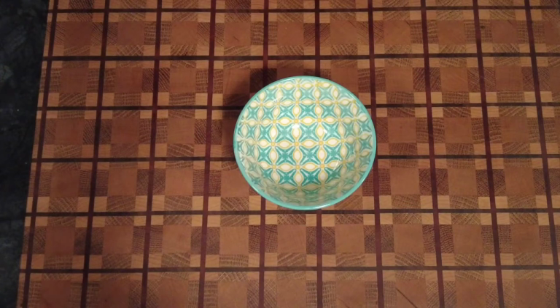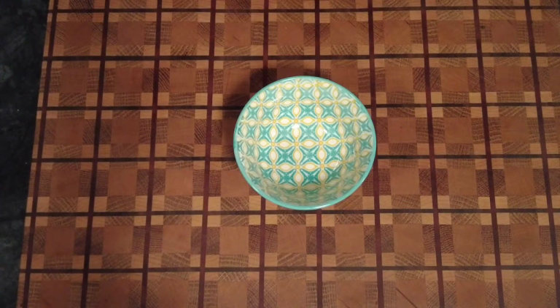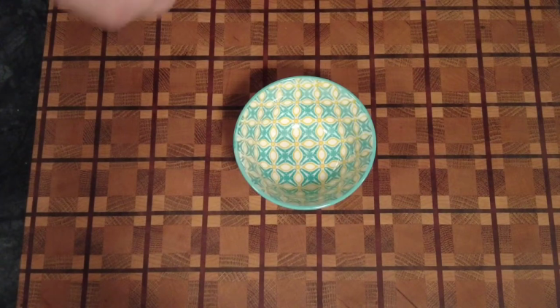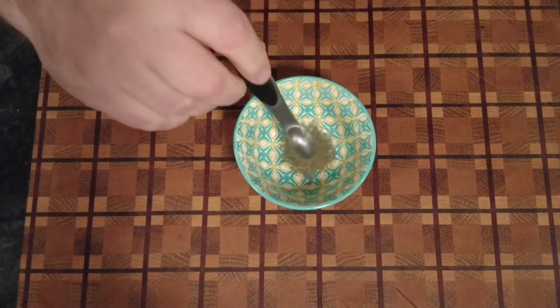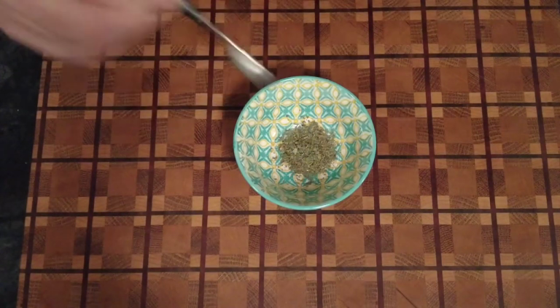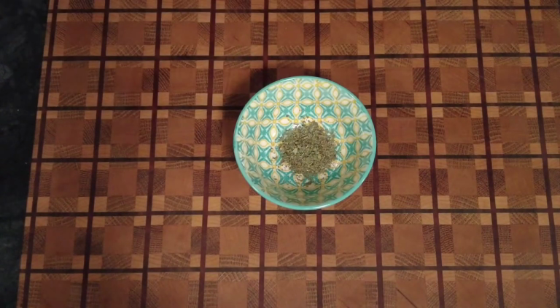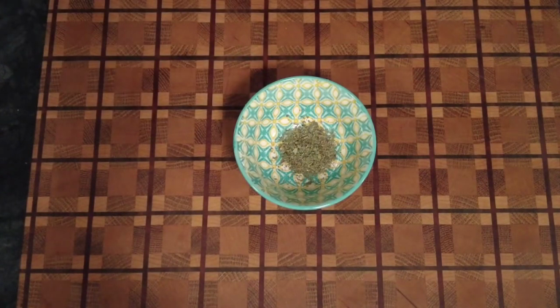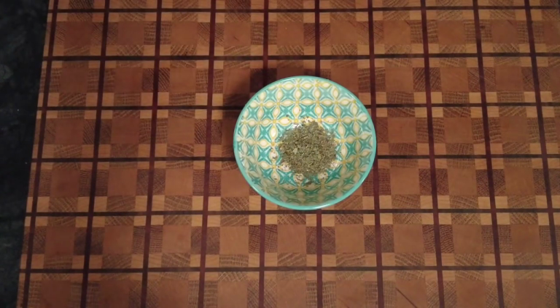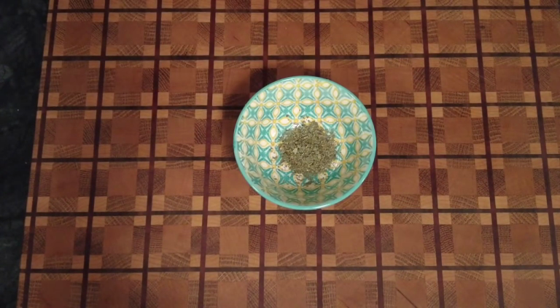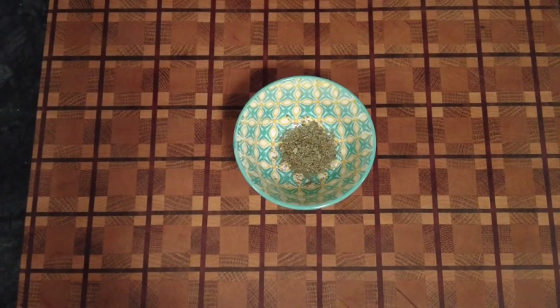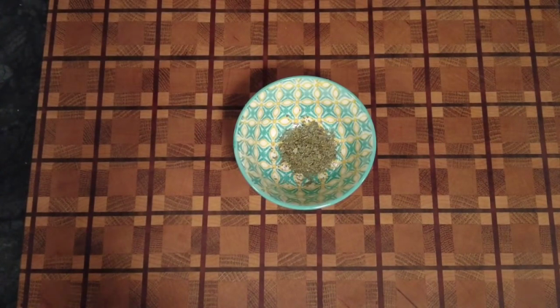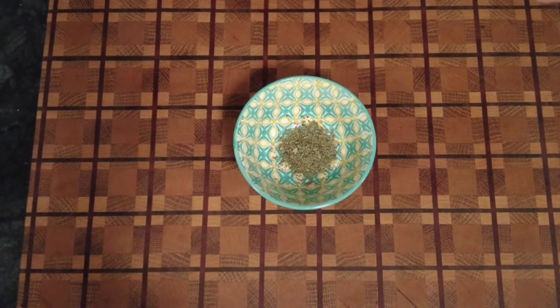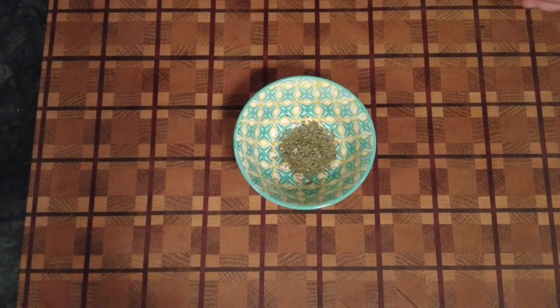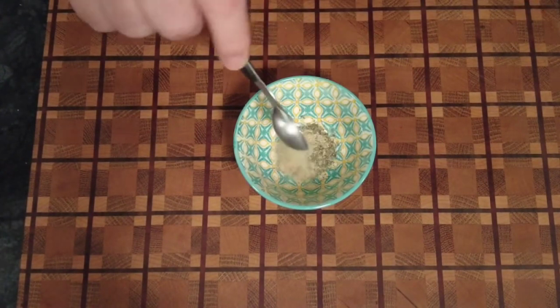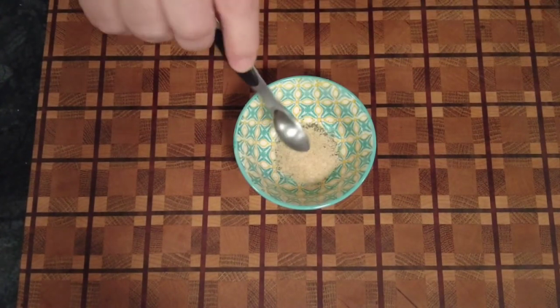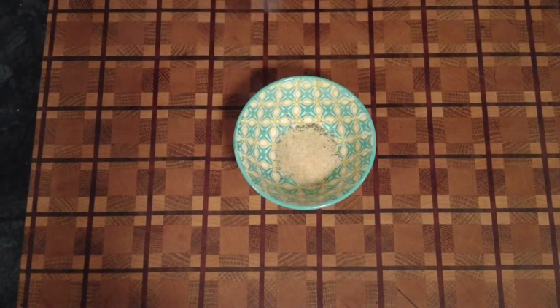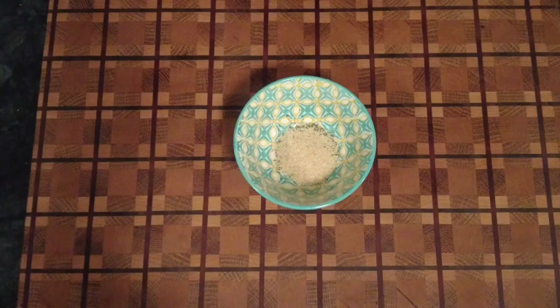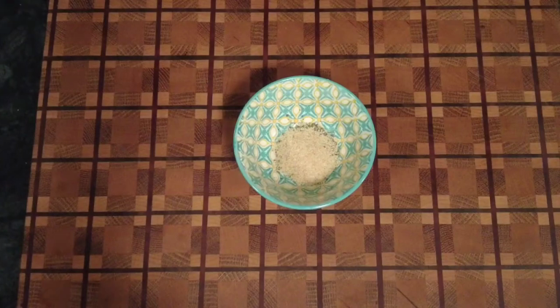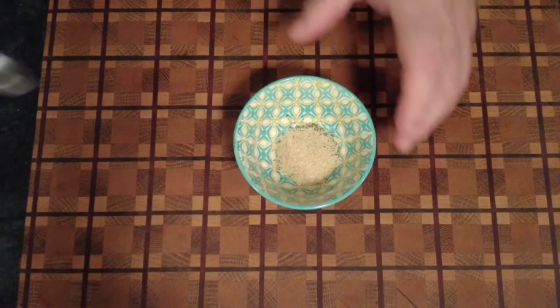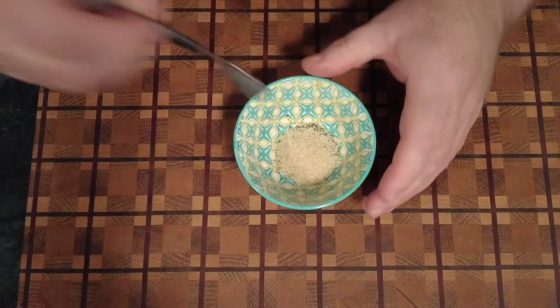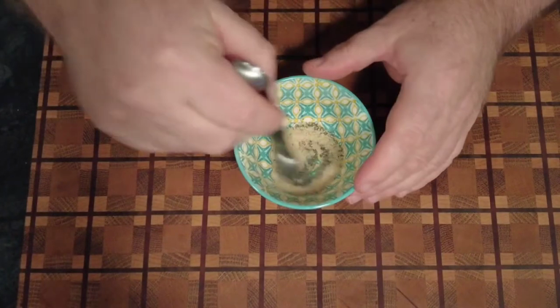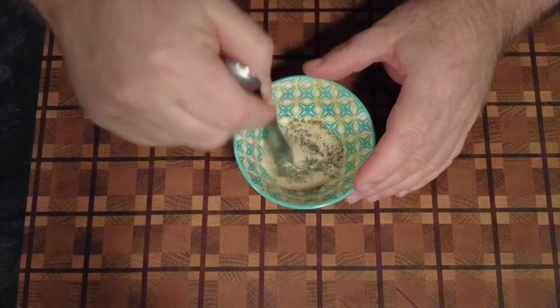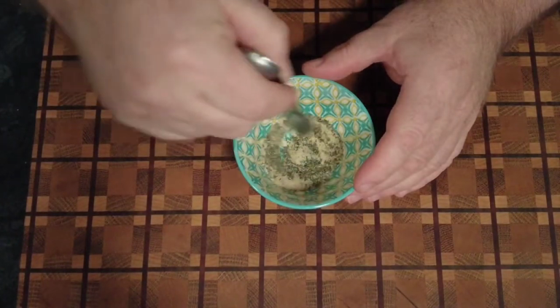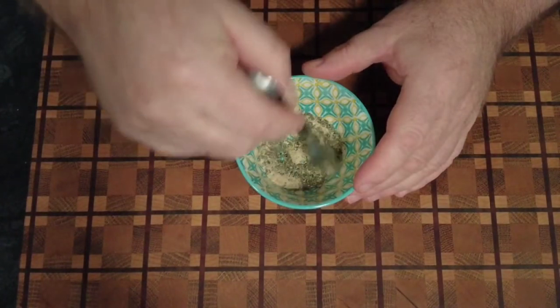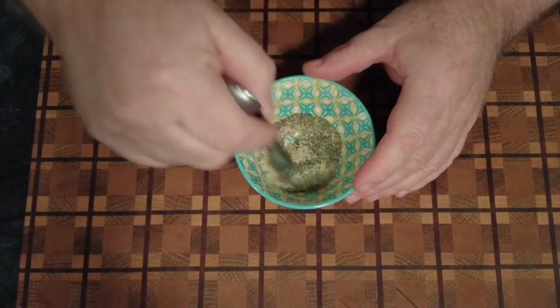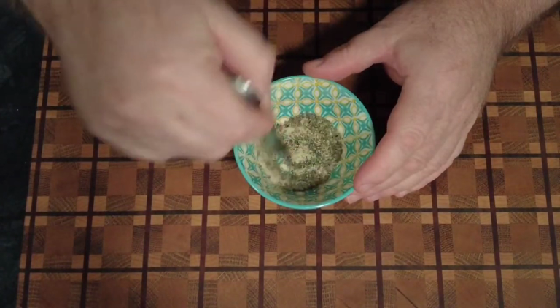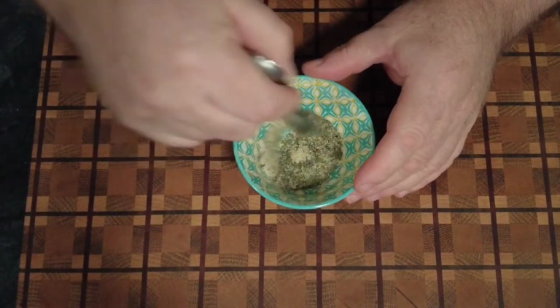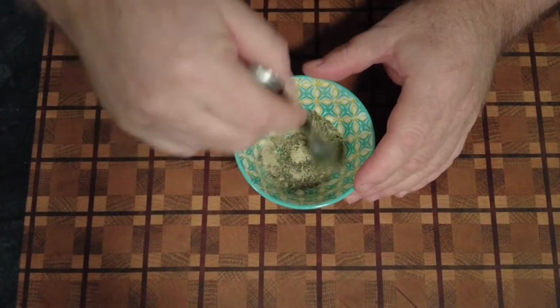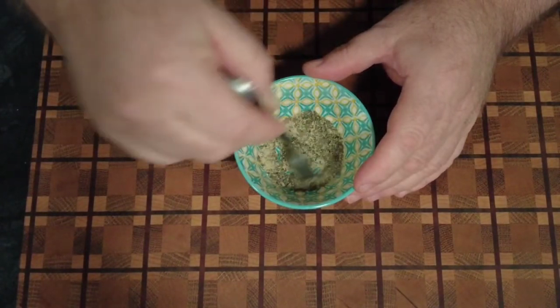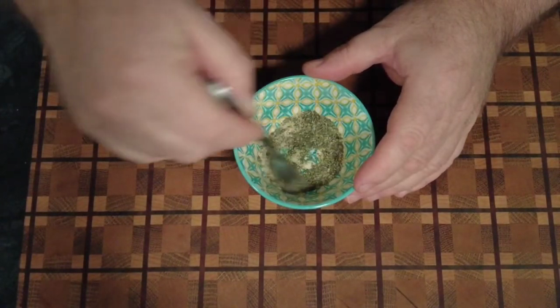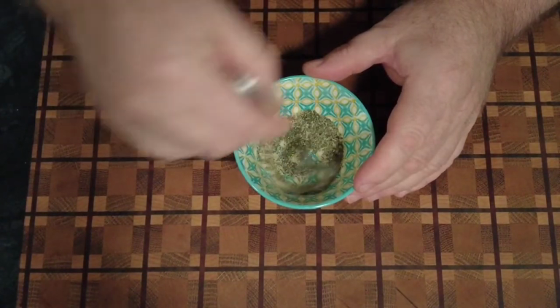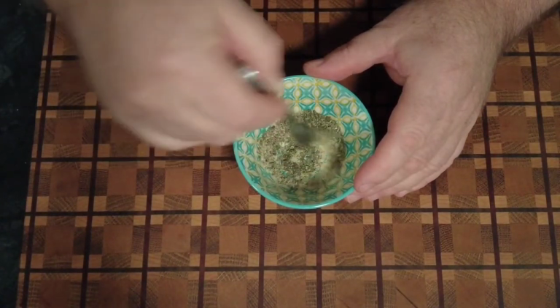So we're going to make a little bit of a rub for our chicken and vegetables. We have some dried basil and some dried garlic granules — give that a quick stir around.